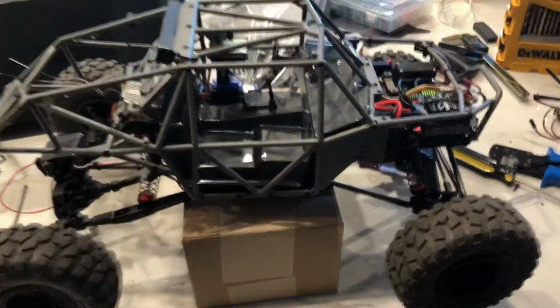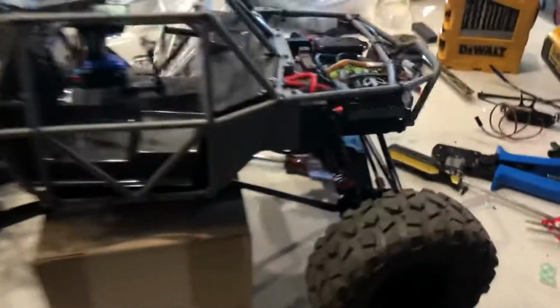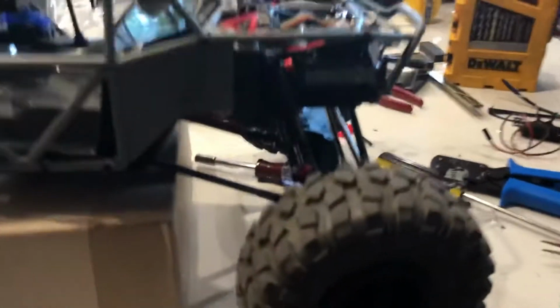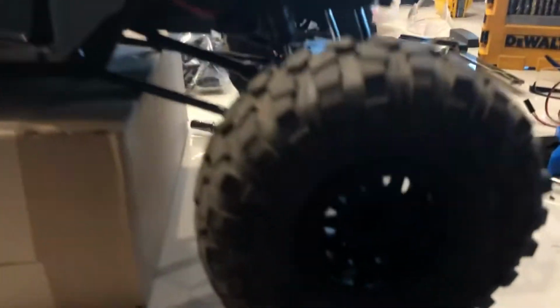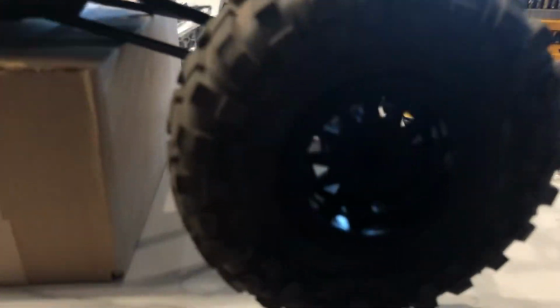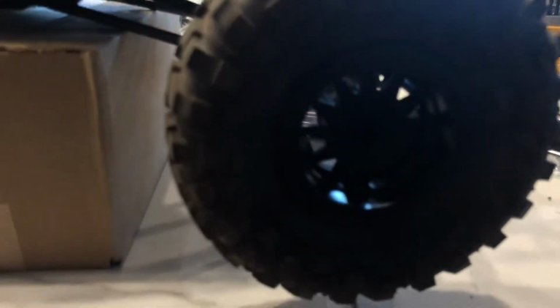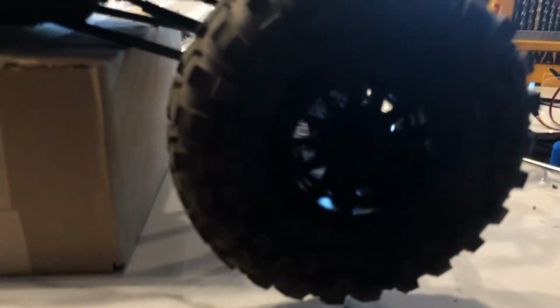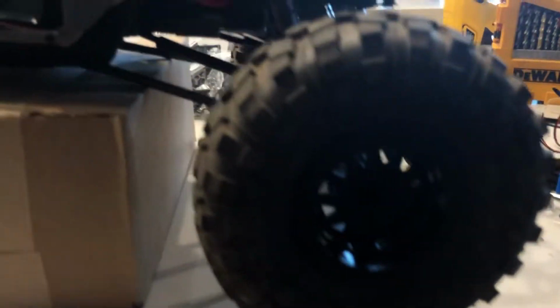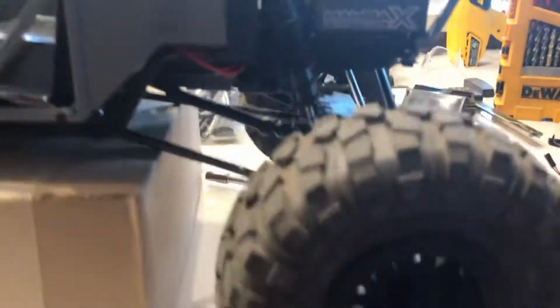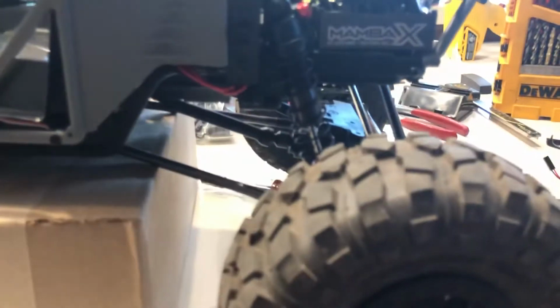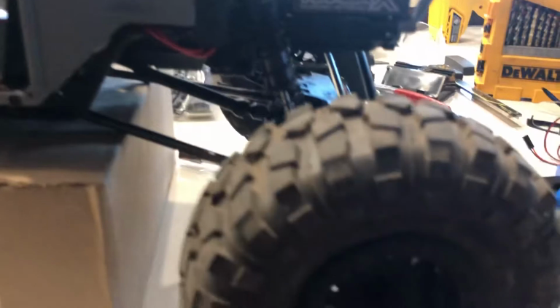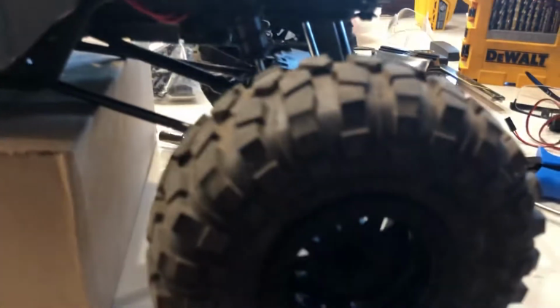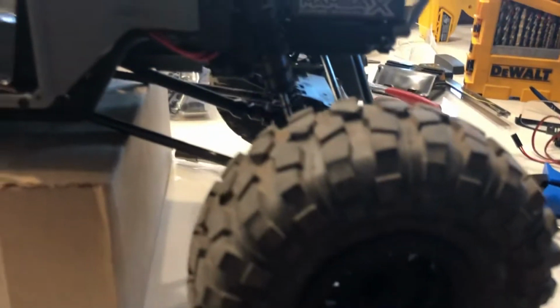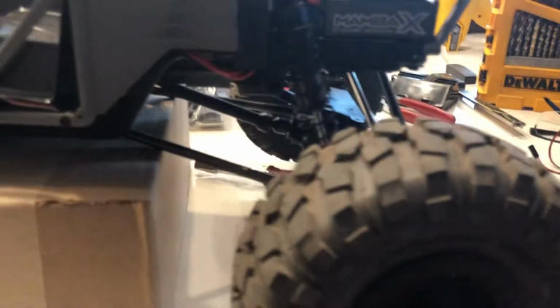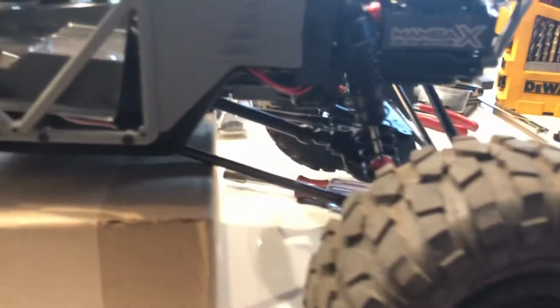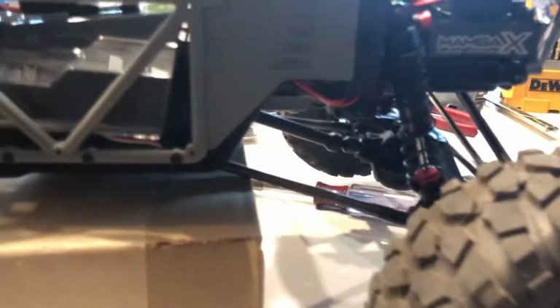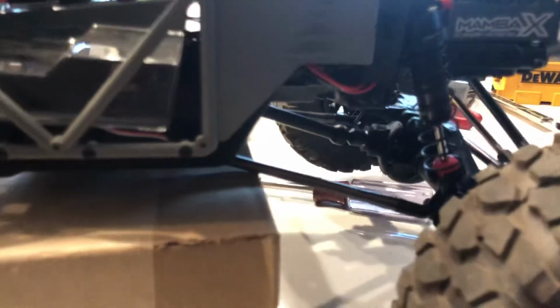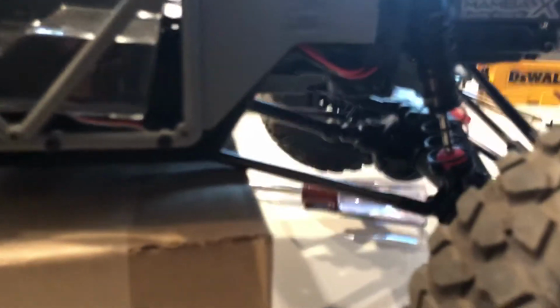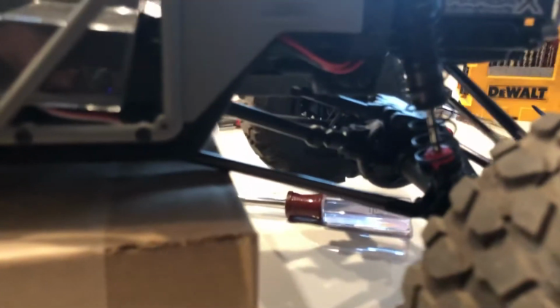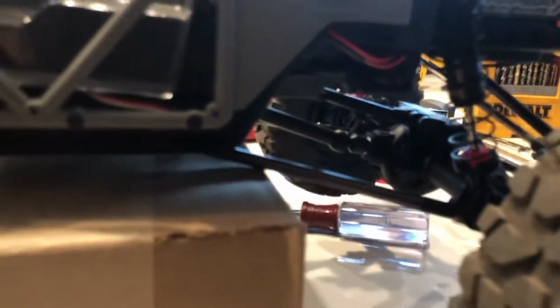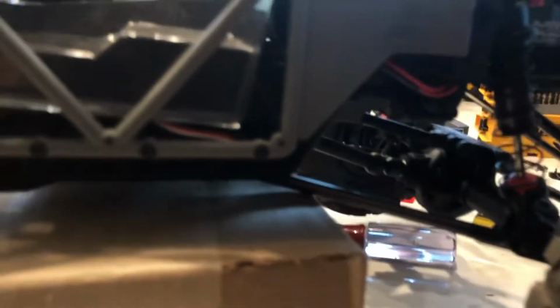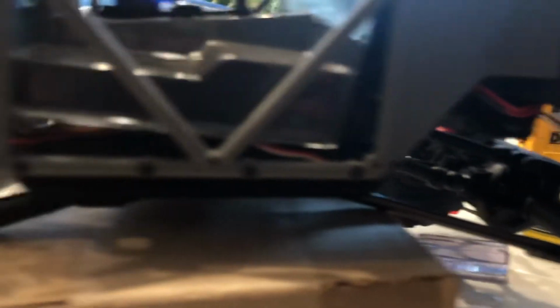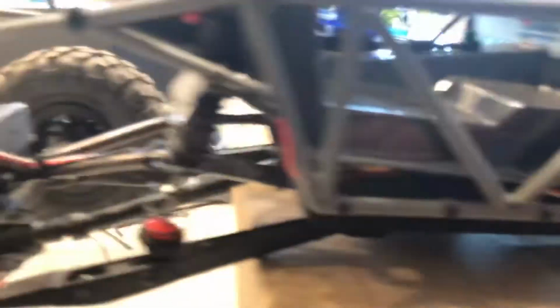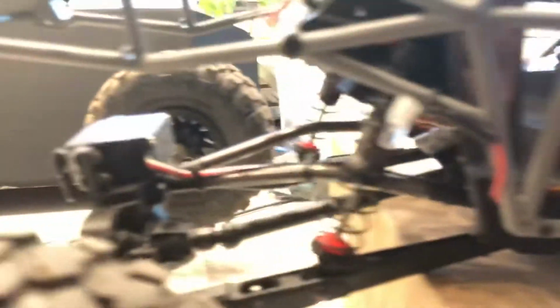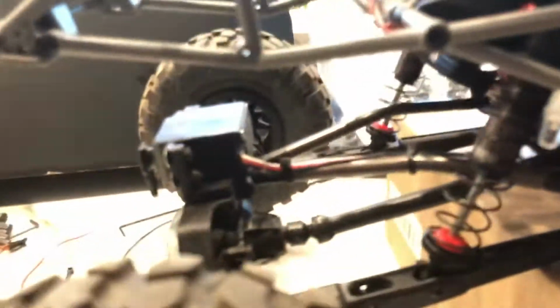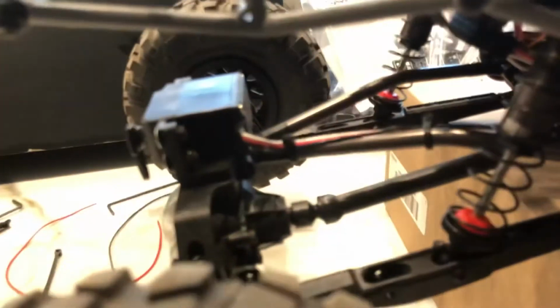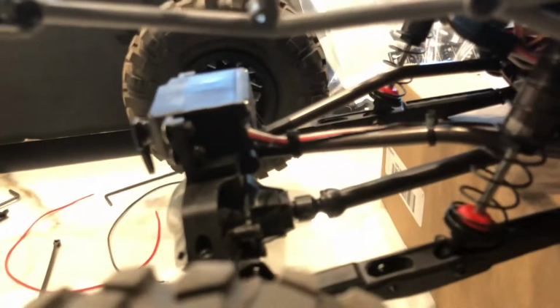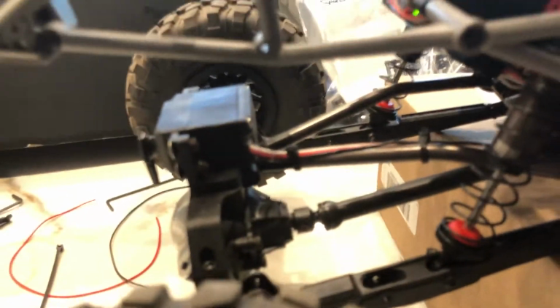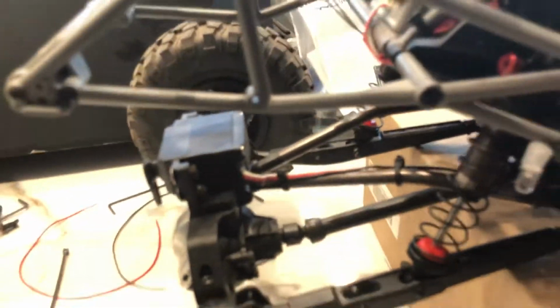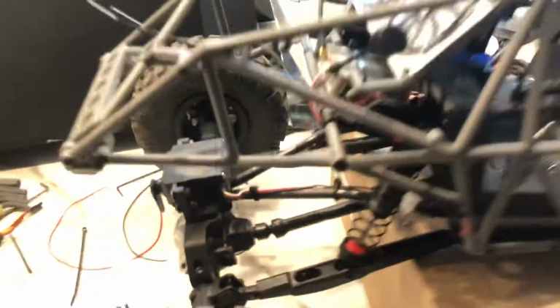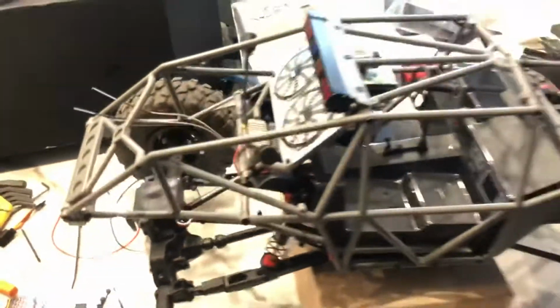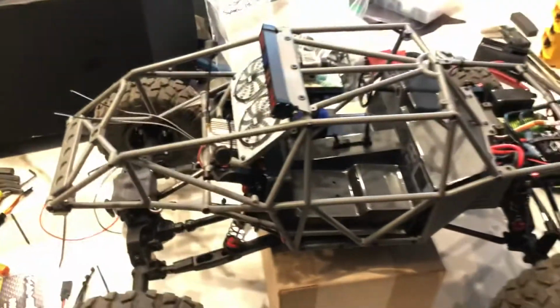It's got Method race wheels and BFG crawler tires. Three-link front, four-link rear. And that's it.